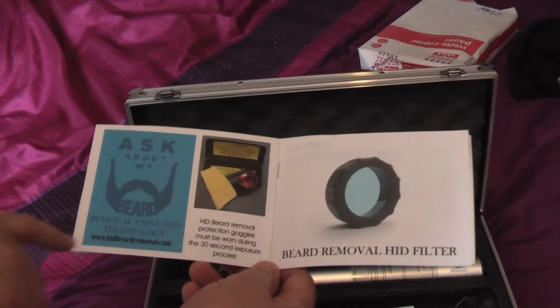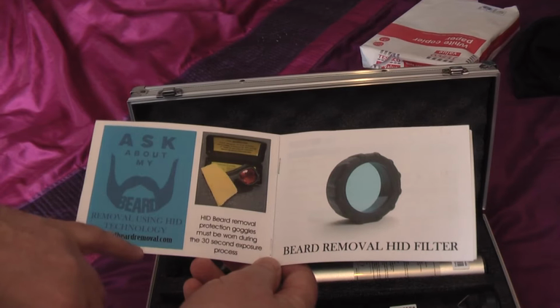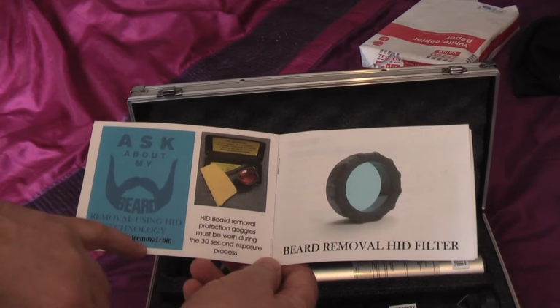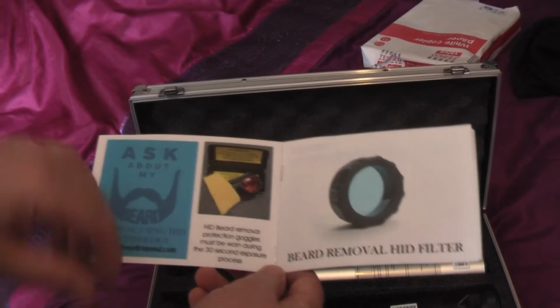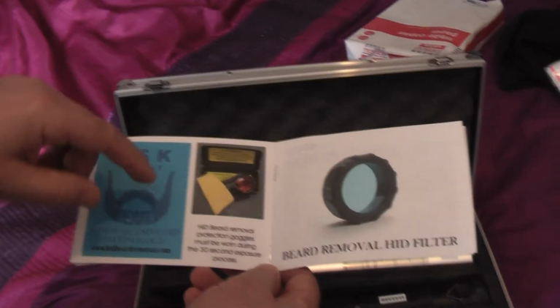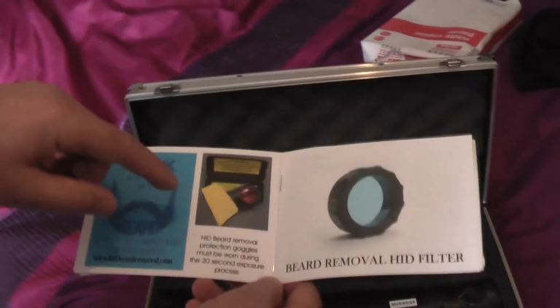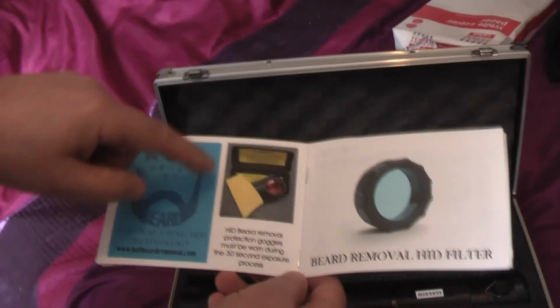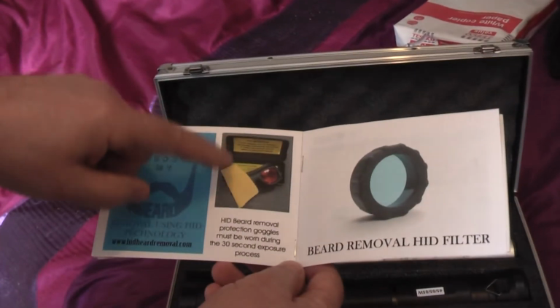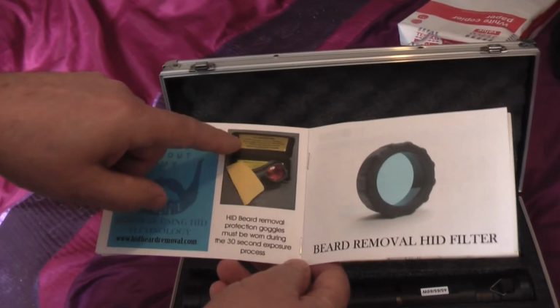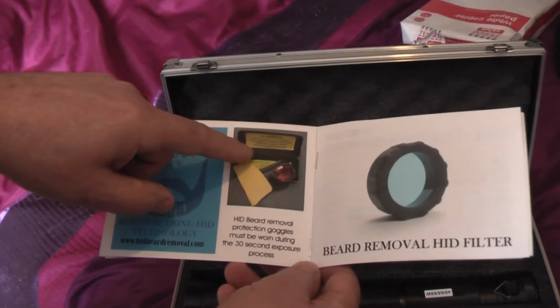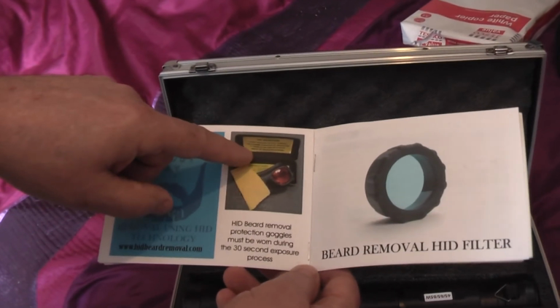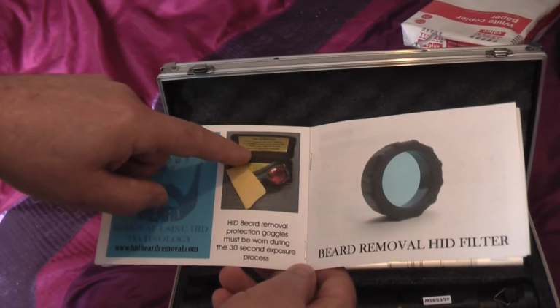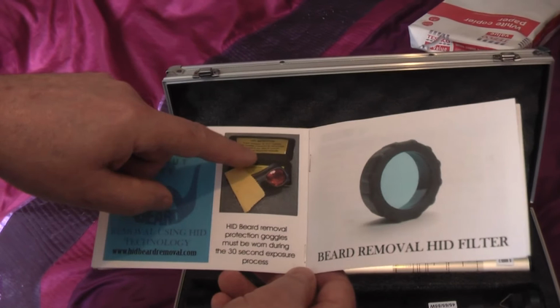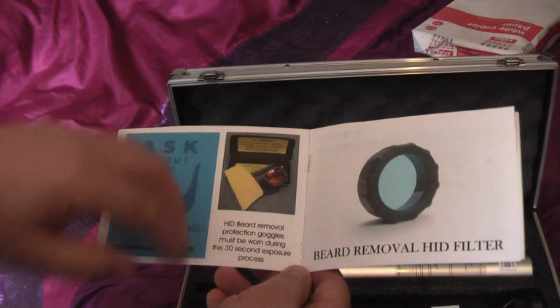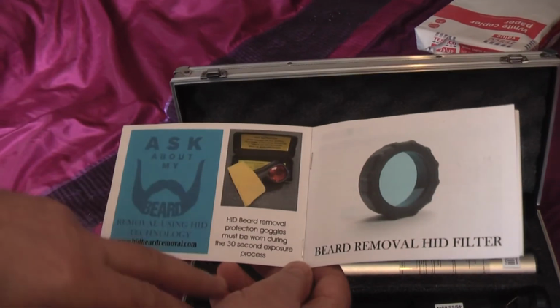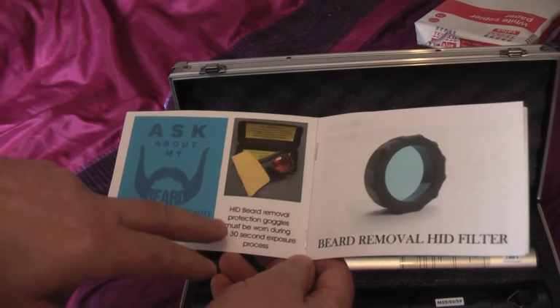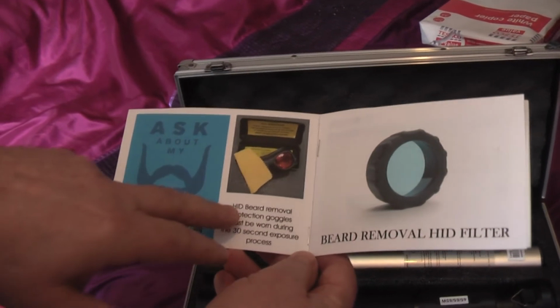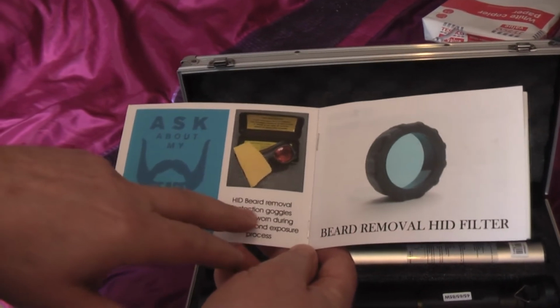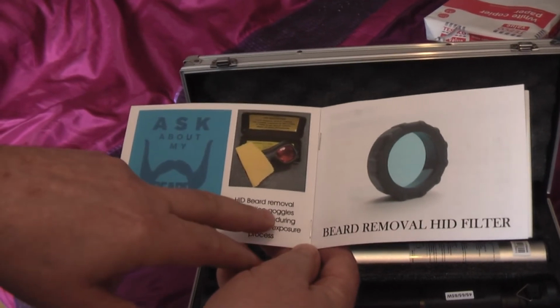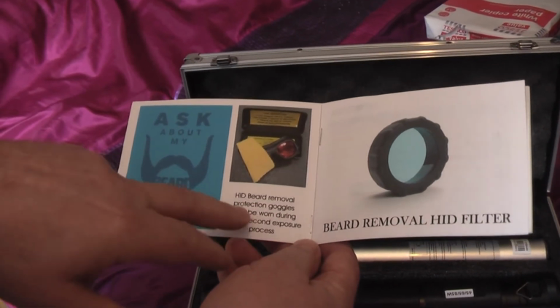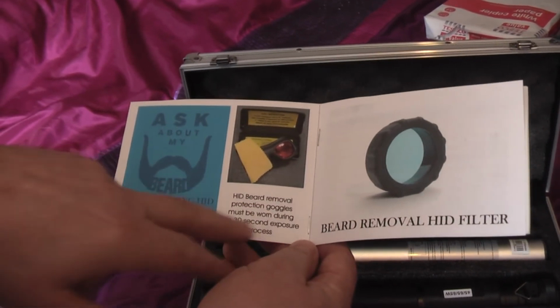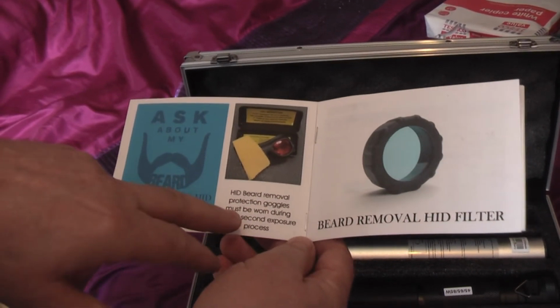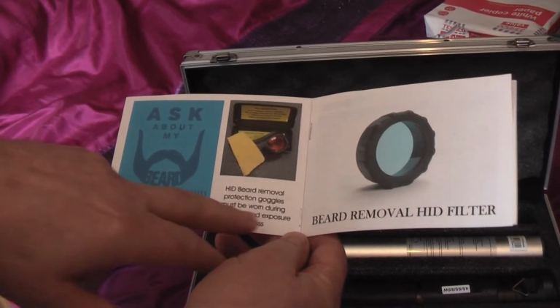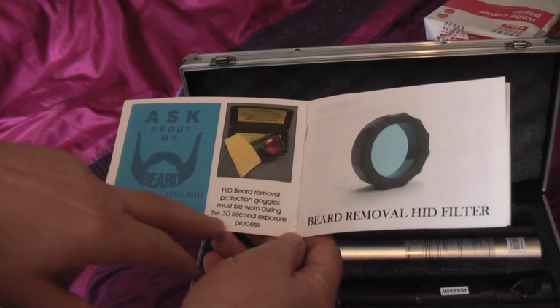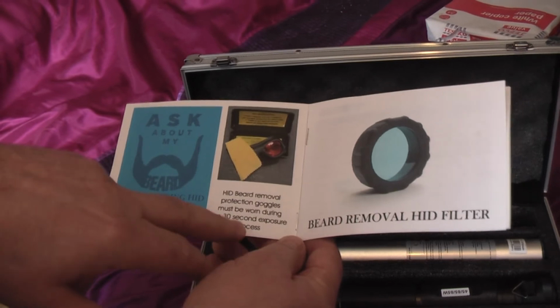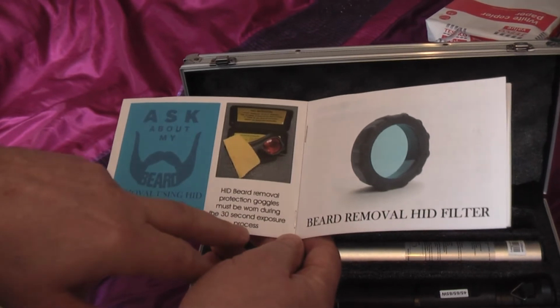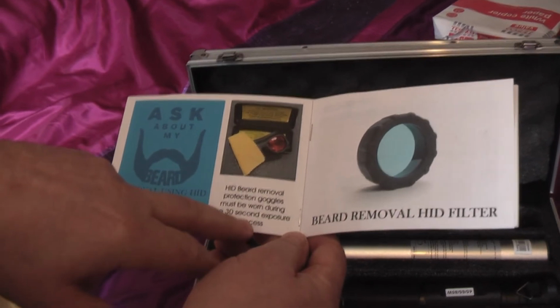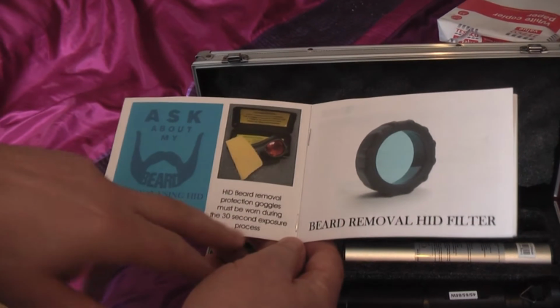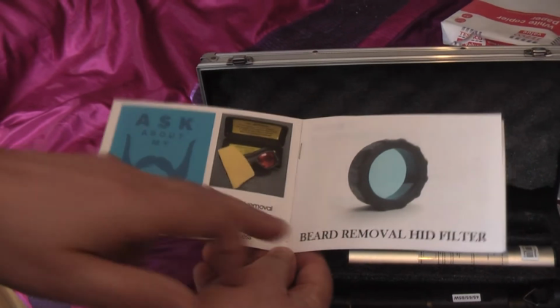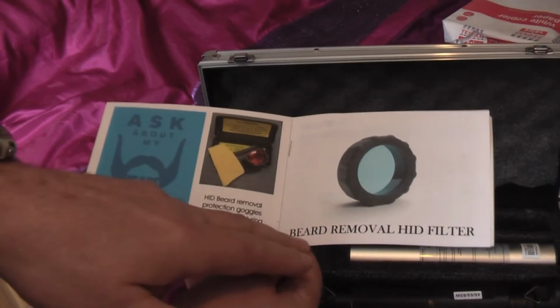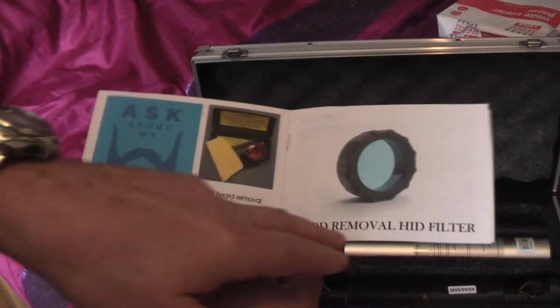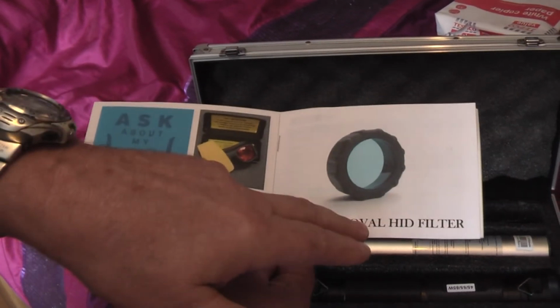There is a website there, and if you get these special protective goggles, it says HID beard removal protection goggles must be worn during the 30 second exposure process. And you need this beard removal filter.